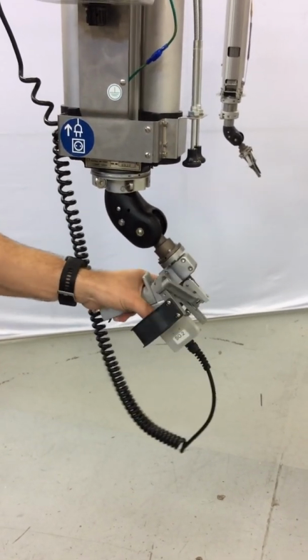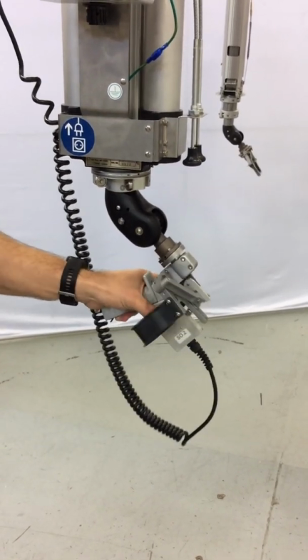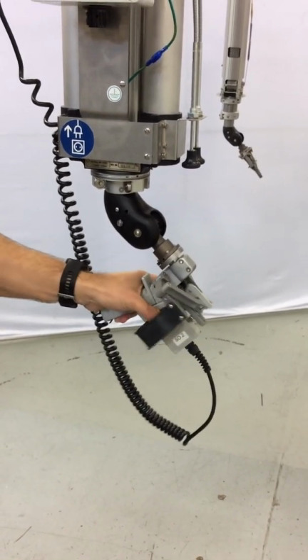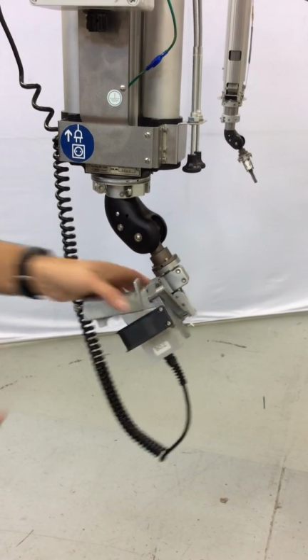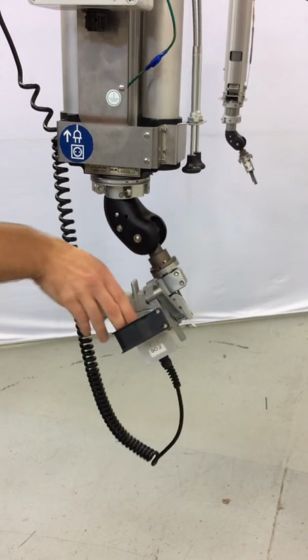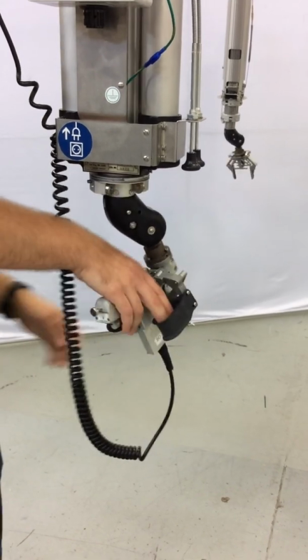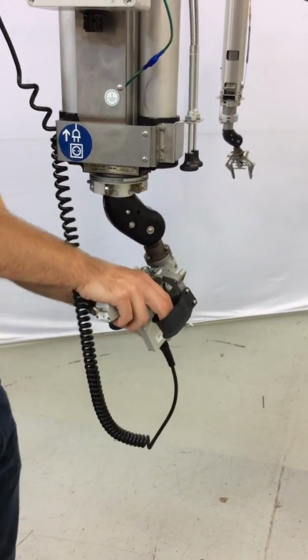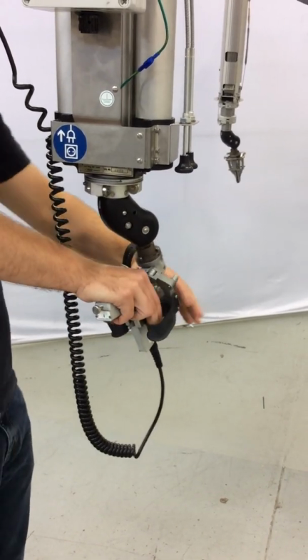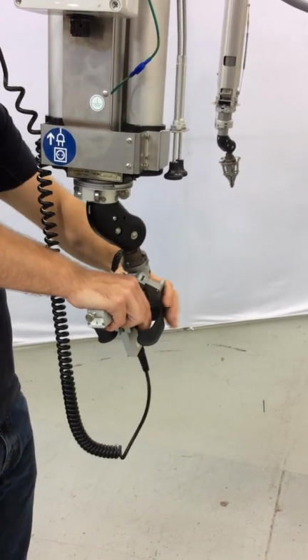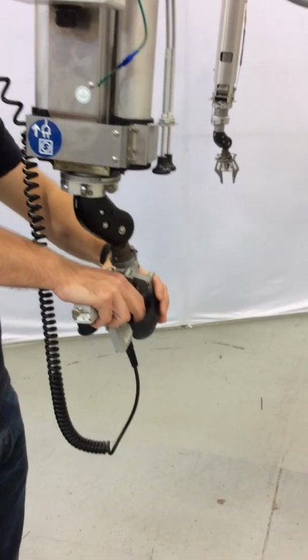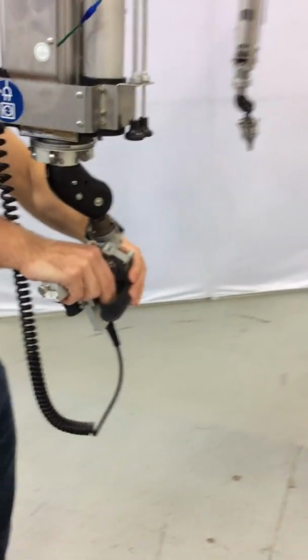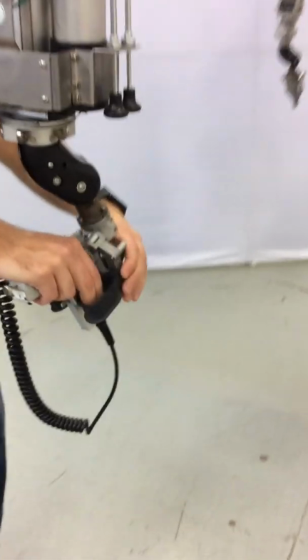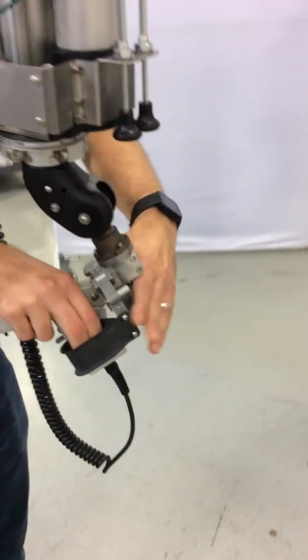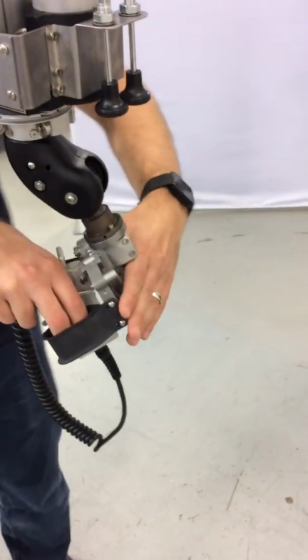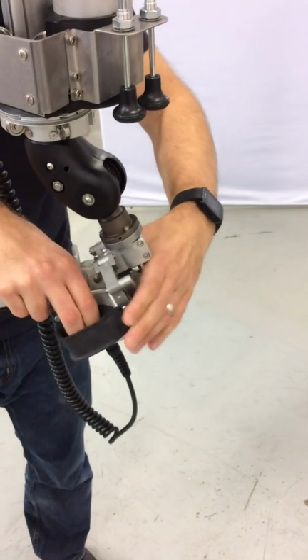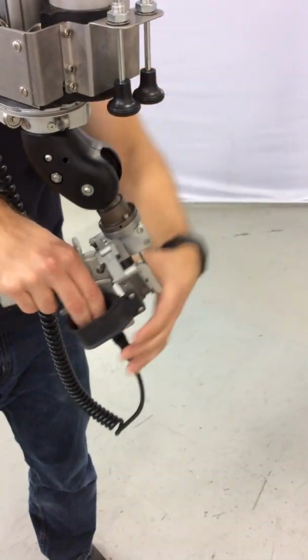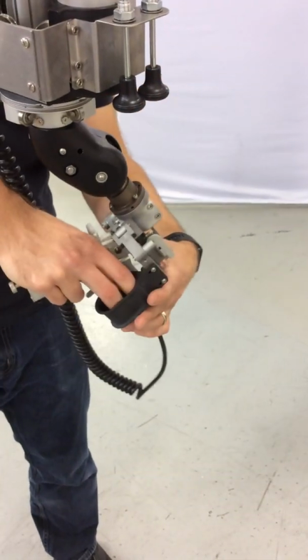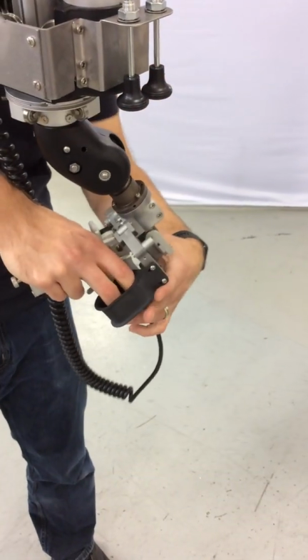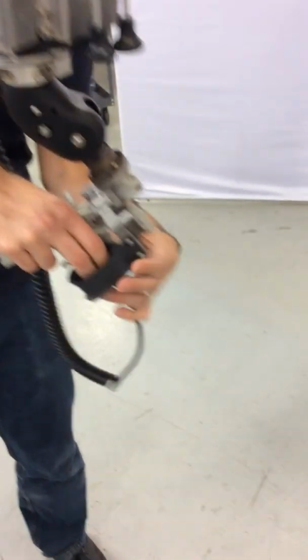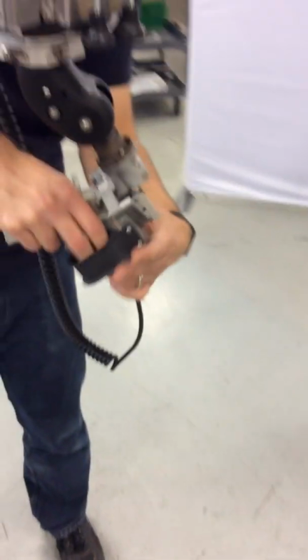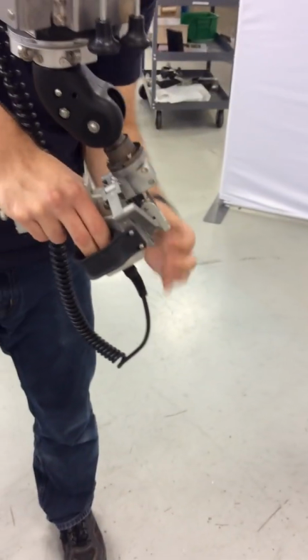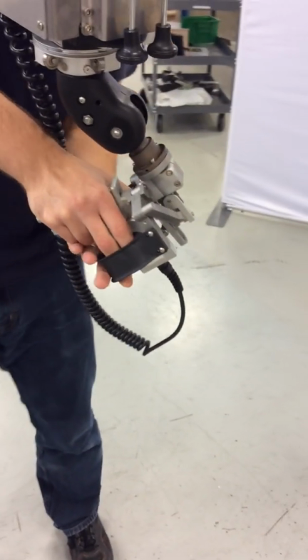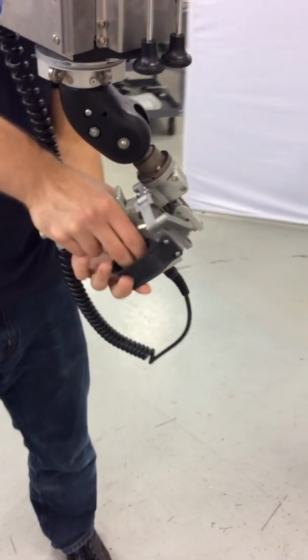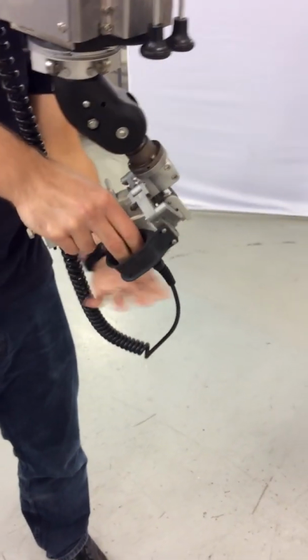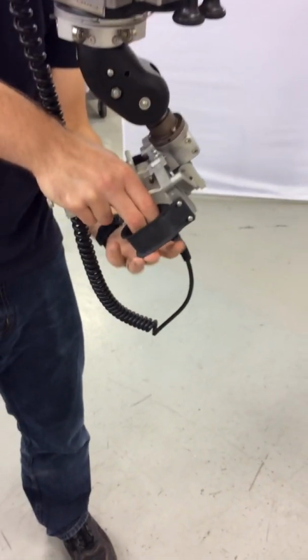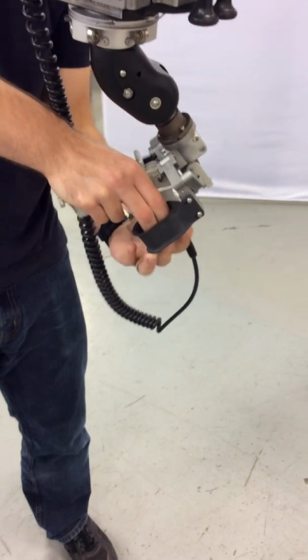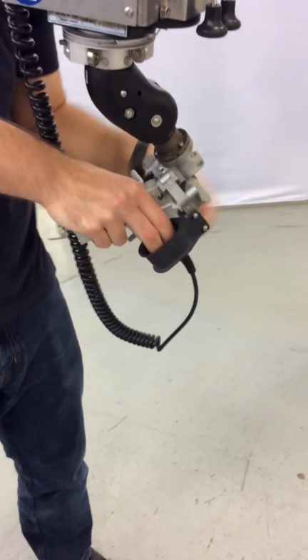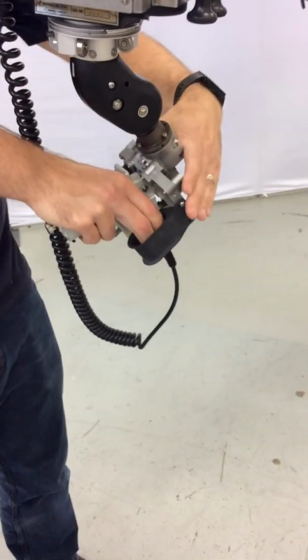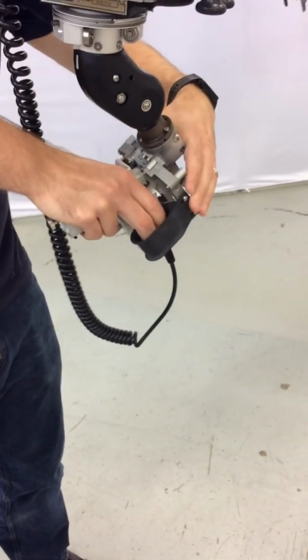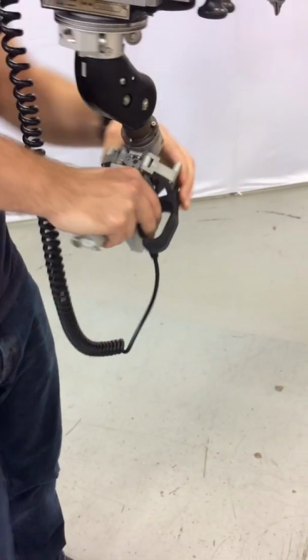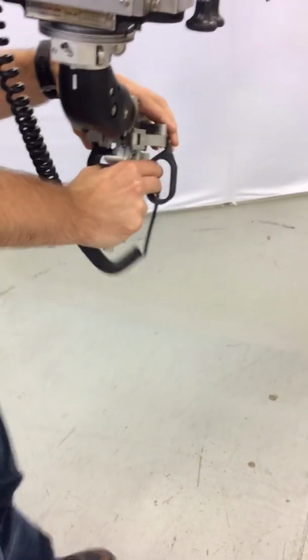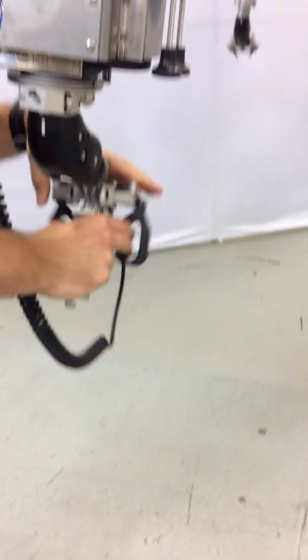You may also use your second hand to assist in squeezing by holding from the top, from the front, from the bottom — however it is most comfortable. Every operator will be slightly different.